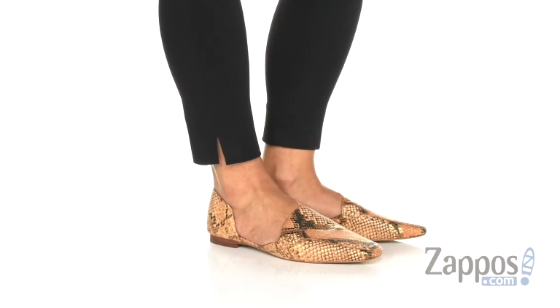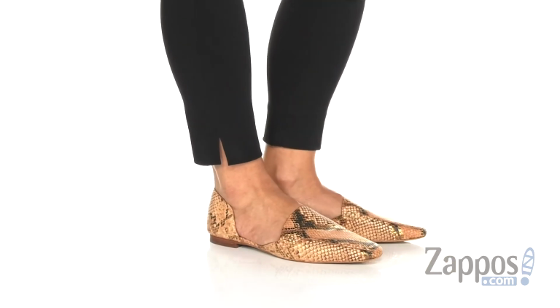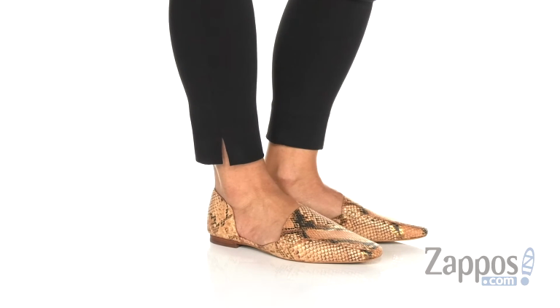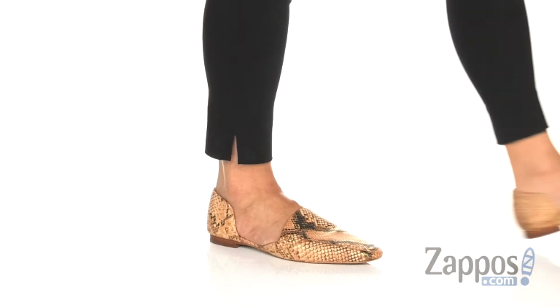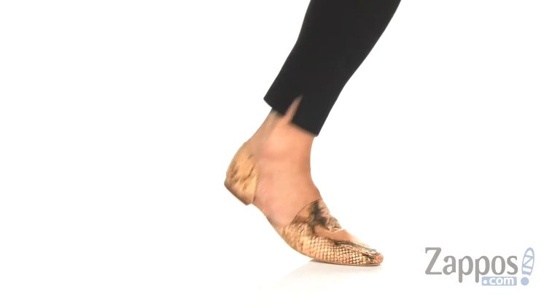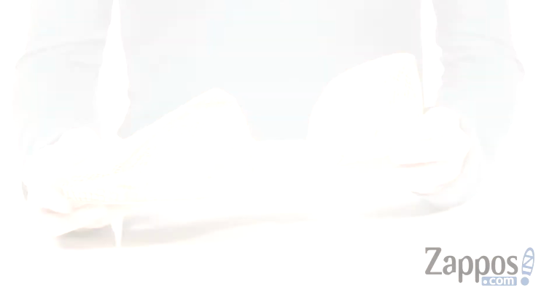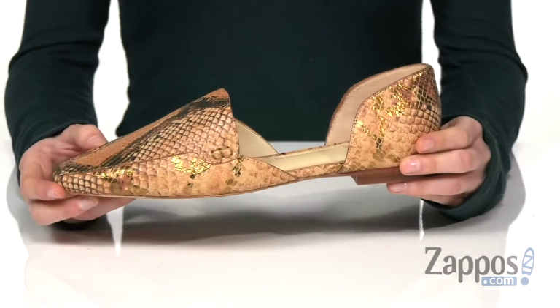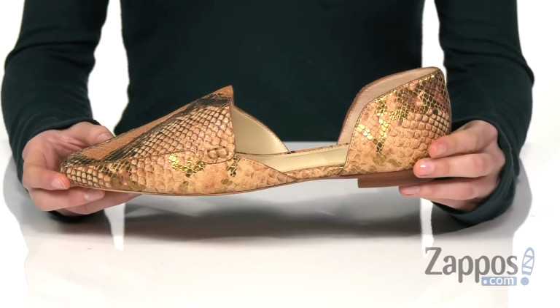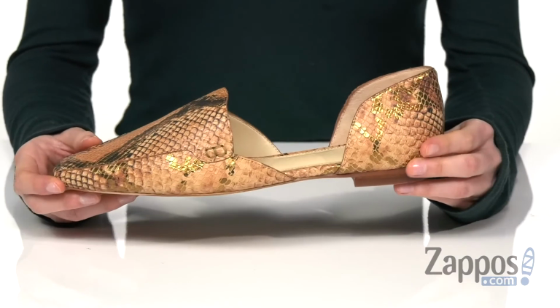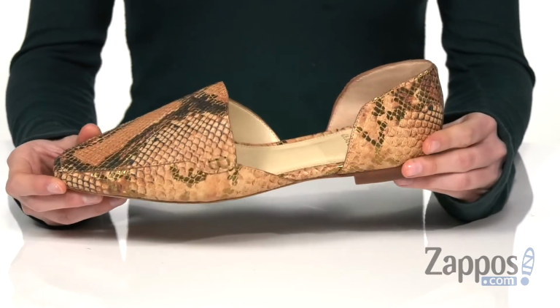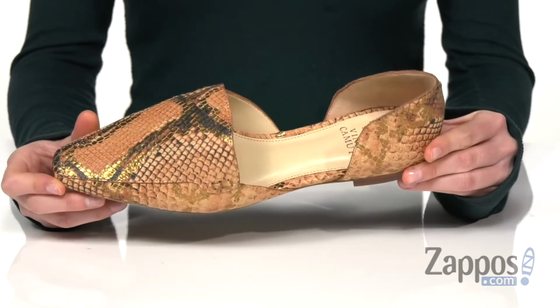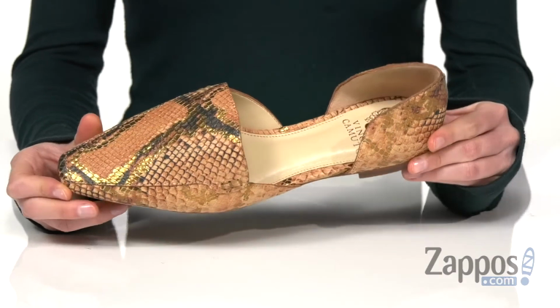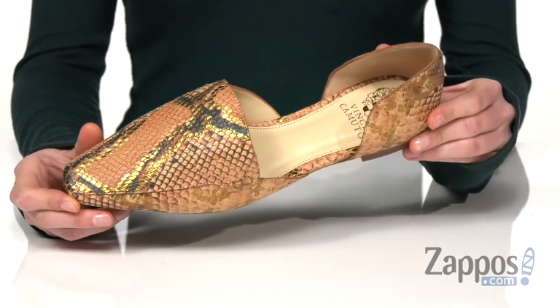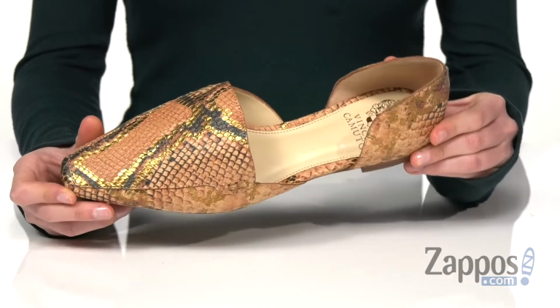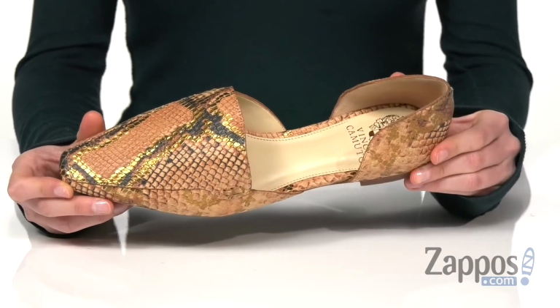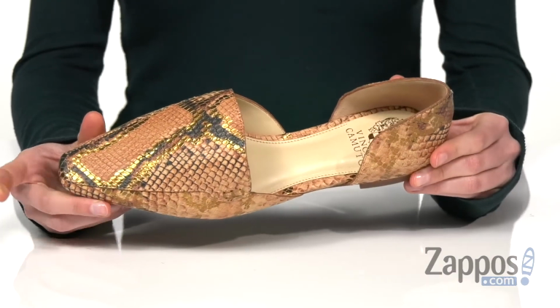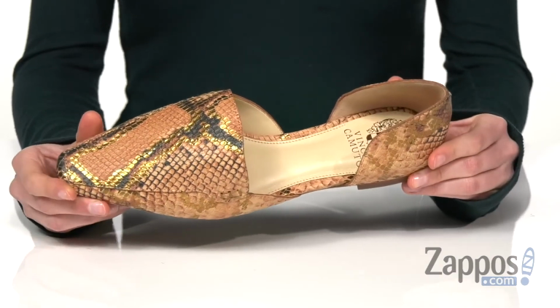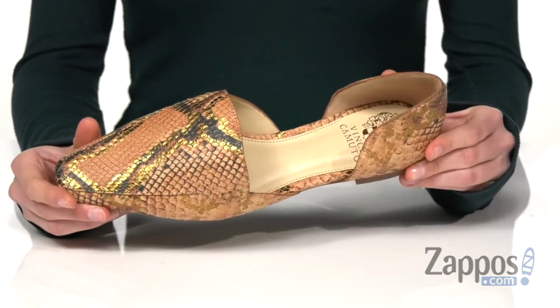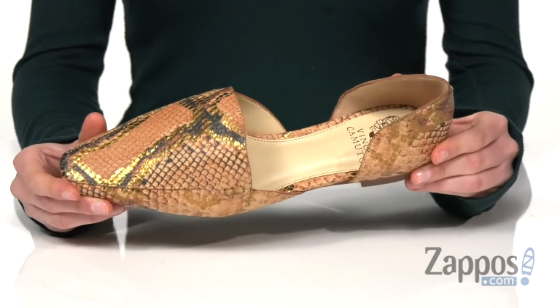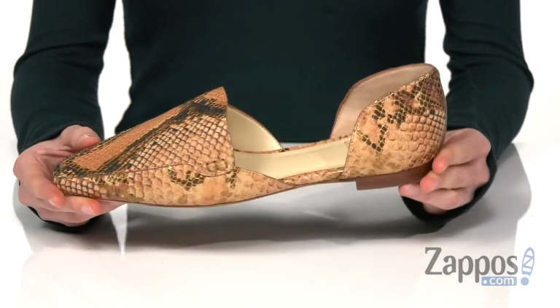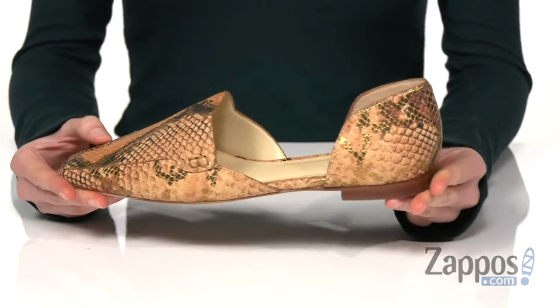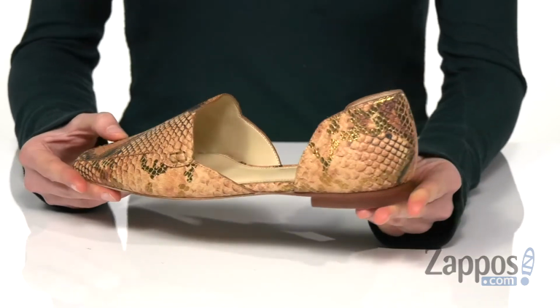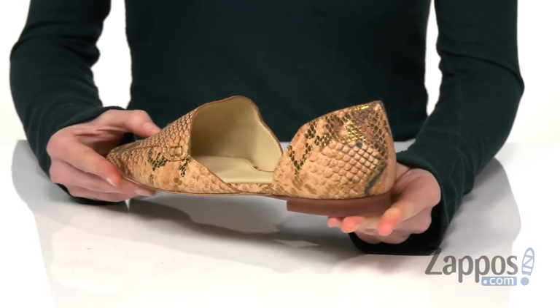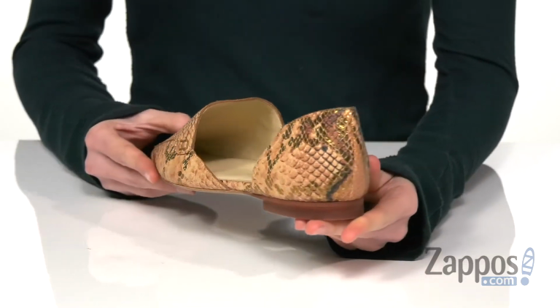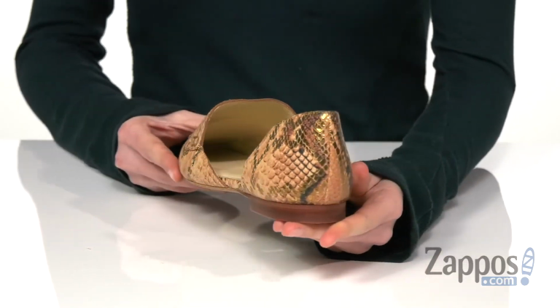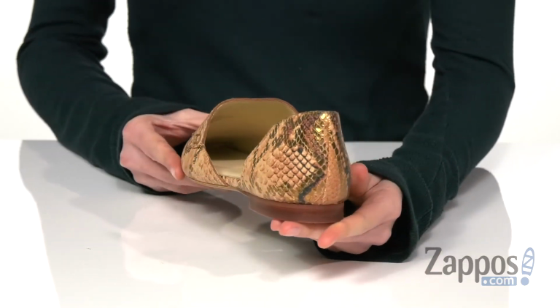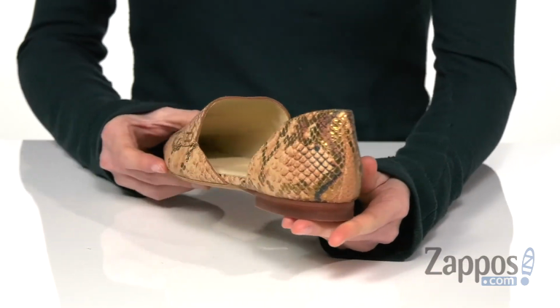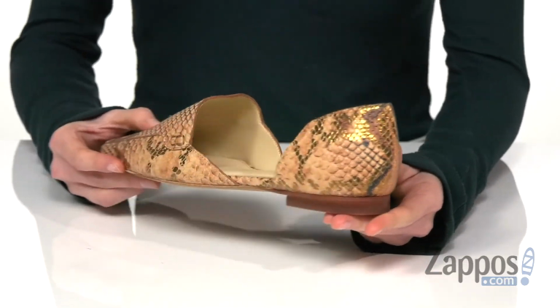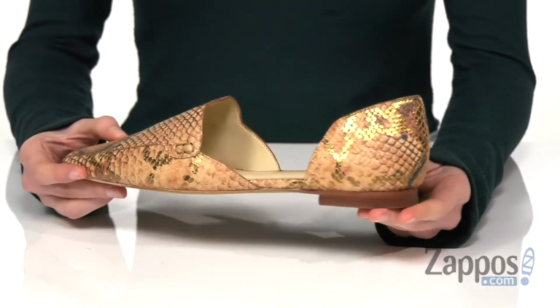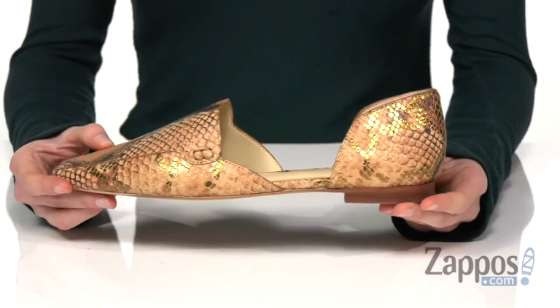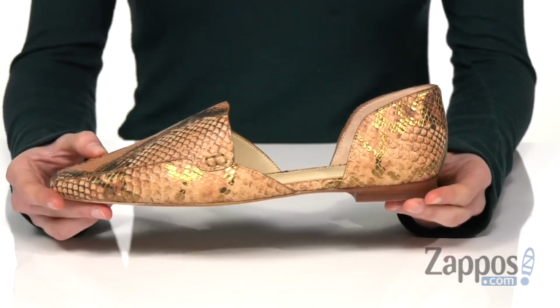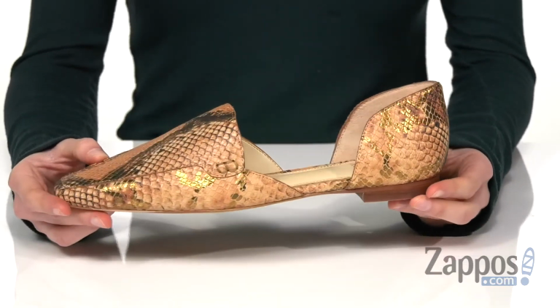This color is called Penny — it has a coppery shine on the snakeskin embossed upper. I think these would be really great for work with a black dress pant as a fun alternative to heels.